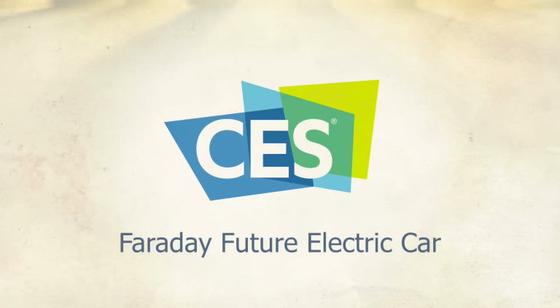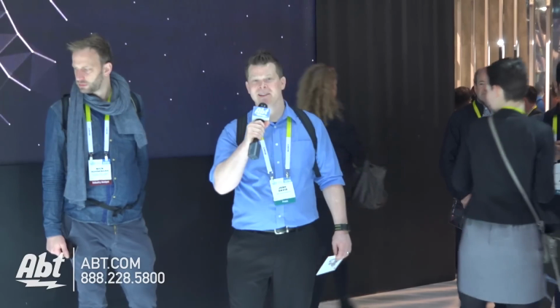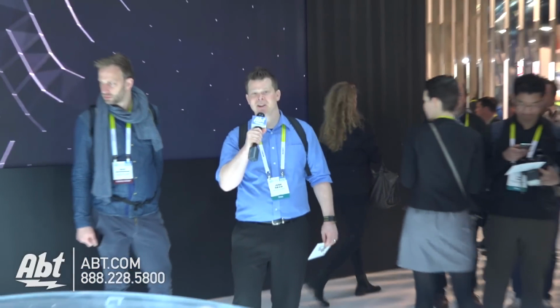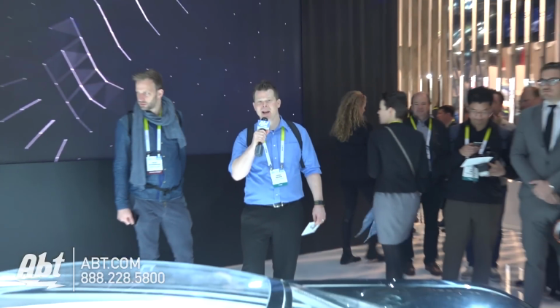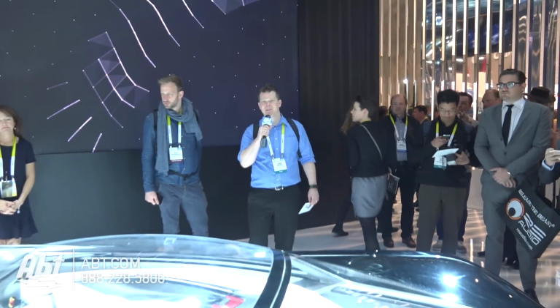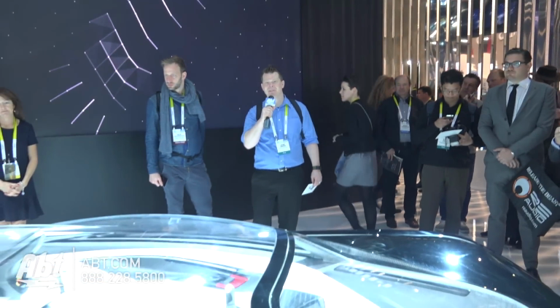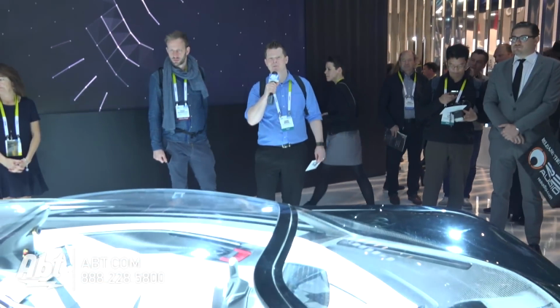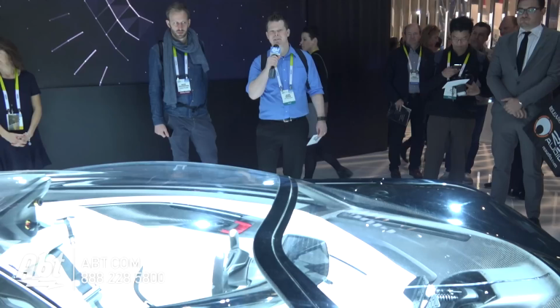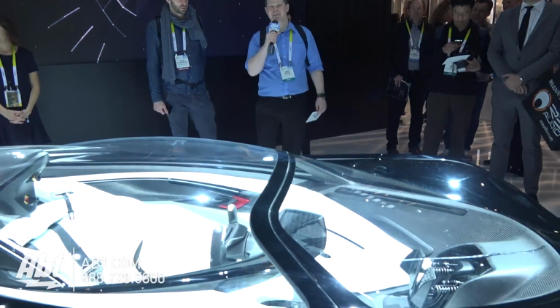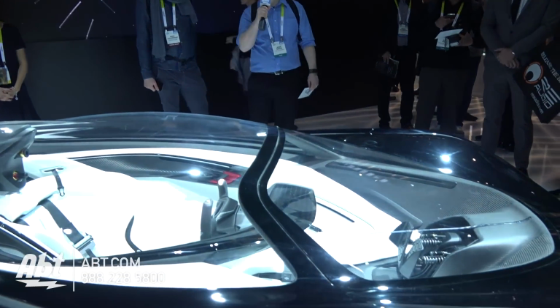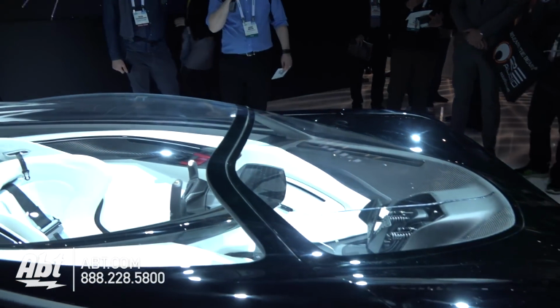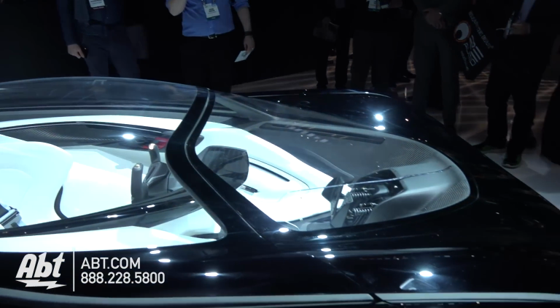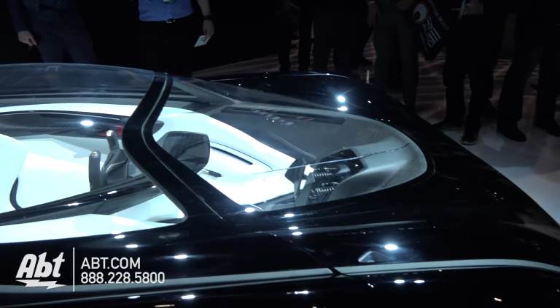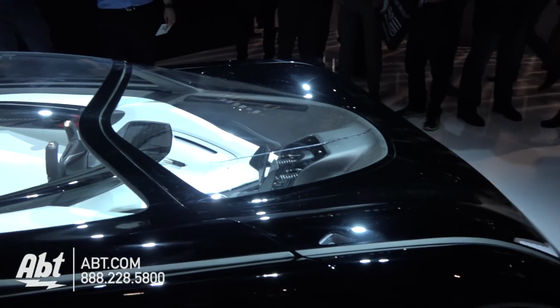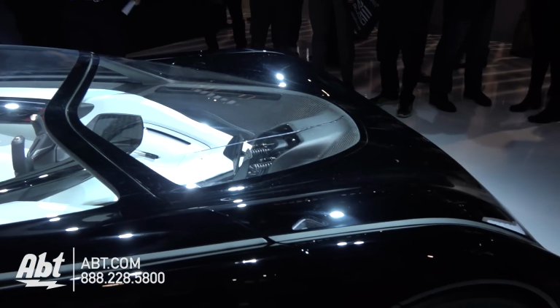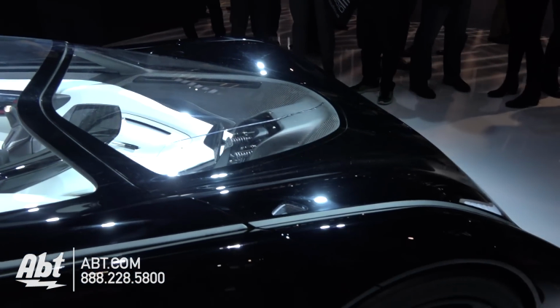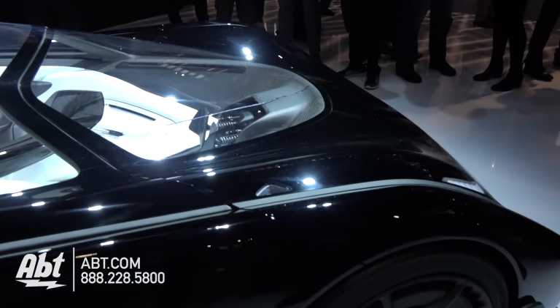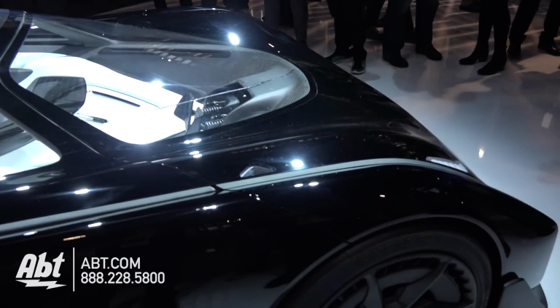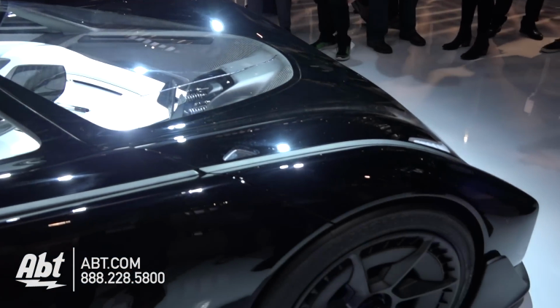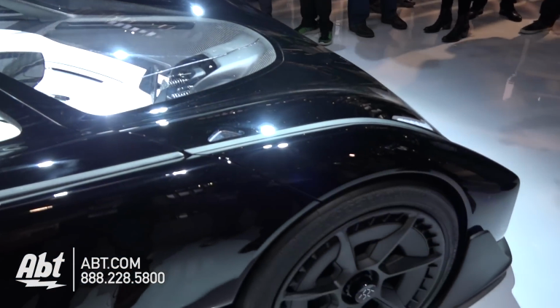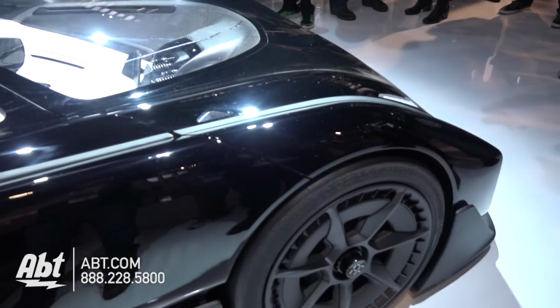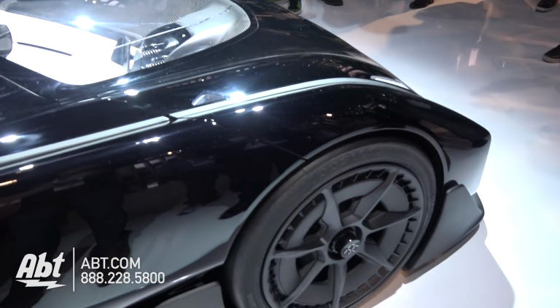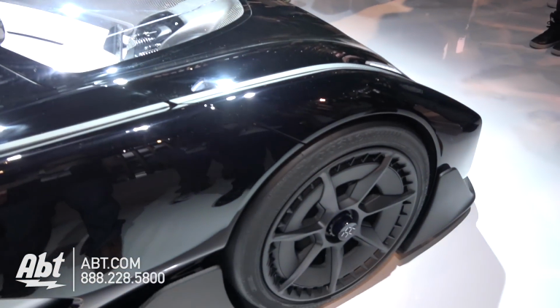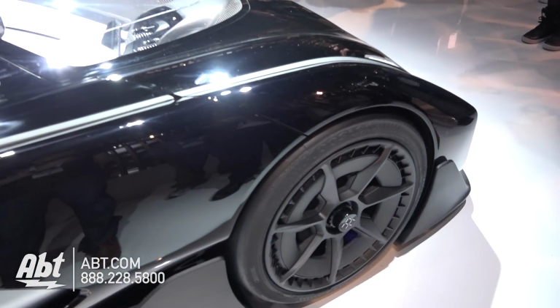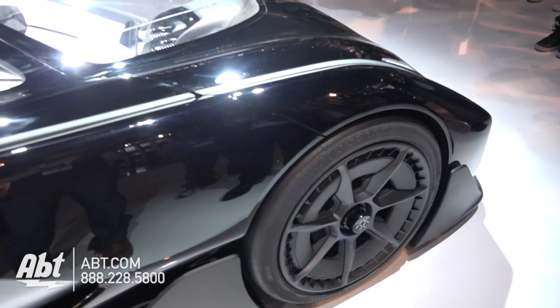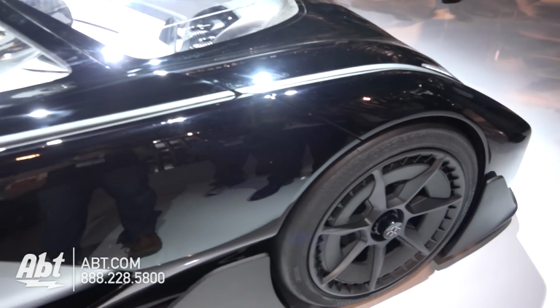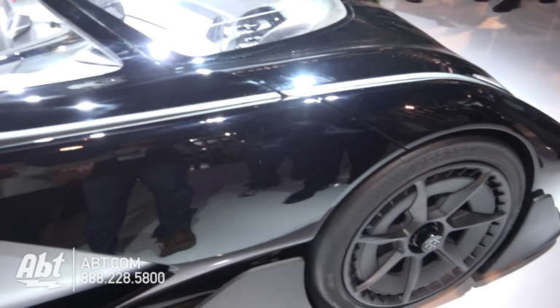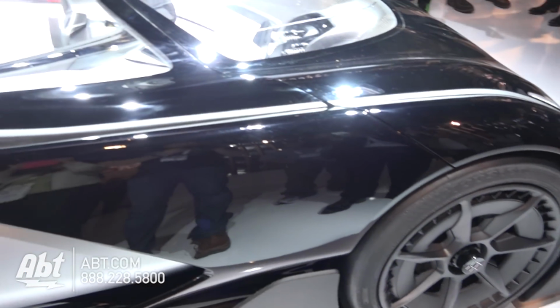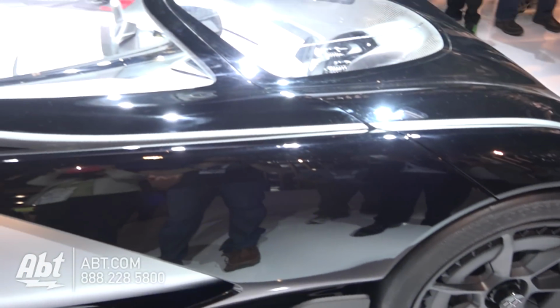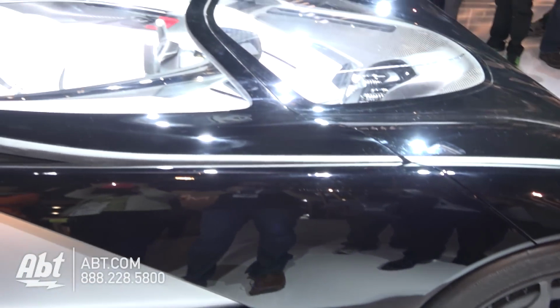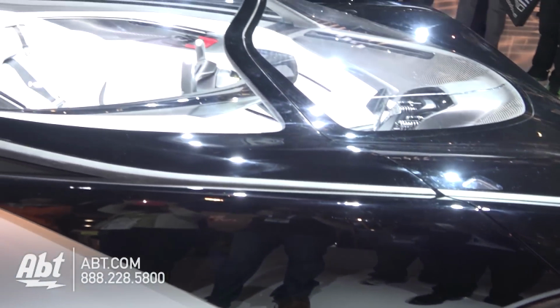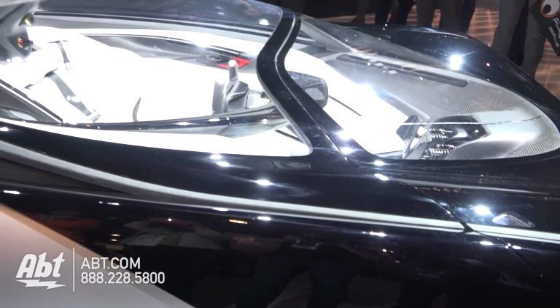Hey guys, it's Josh from APT here at CES 2016, and we have here the new Faraday Future FF01 concept car, and they really designed it from the ground up.